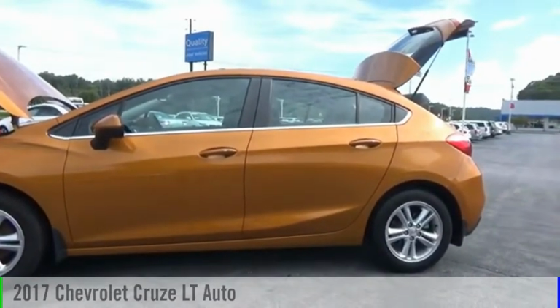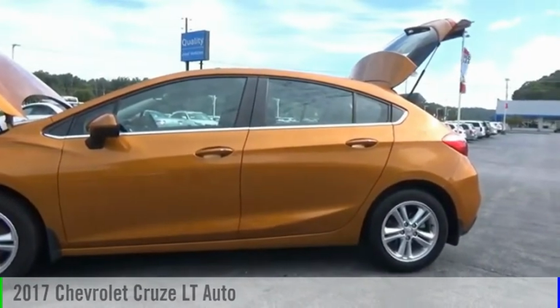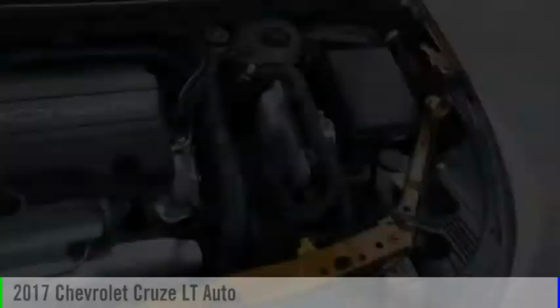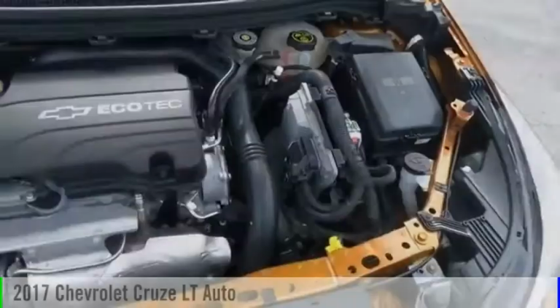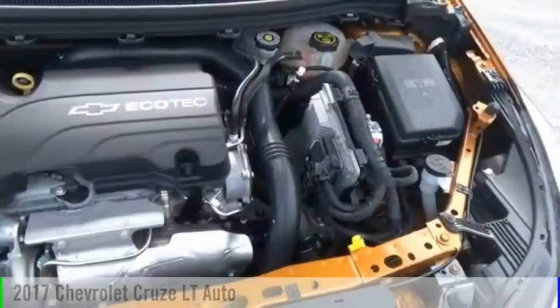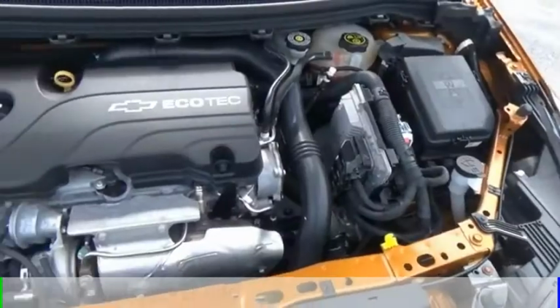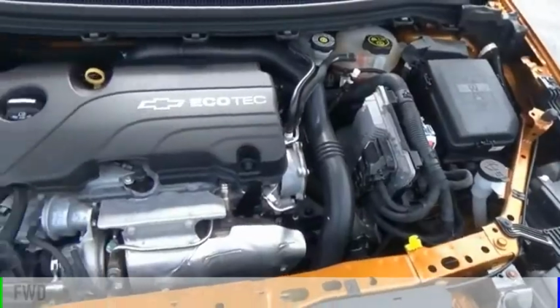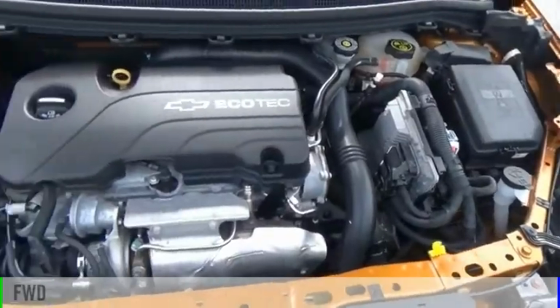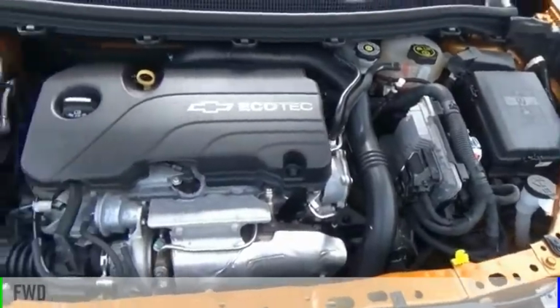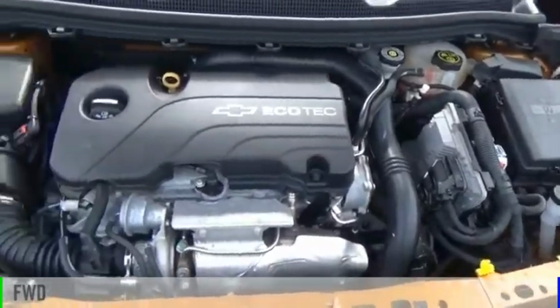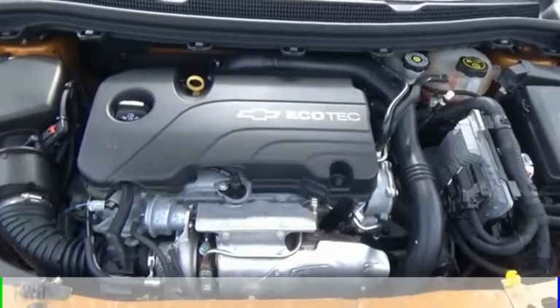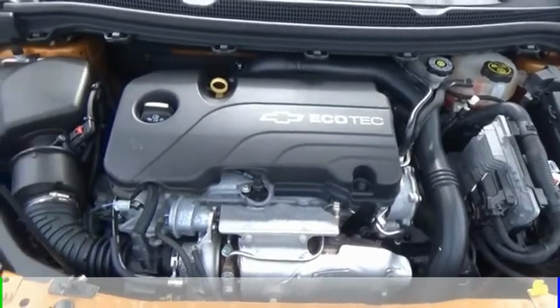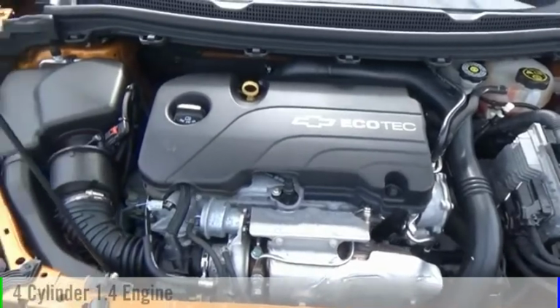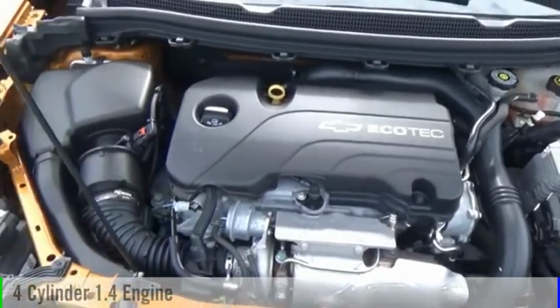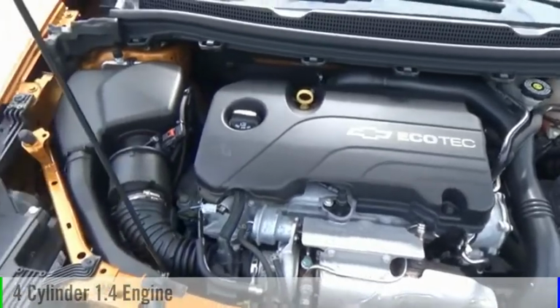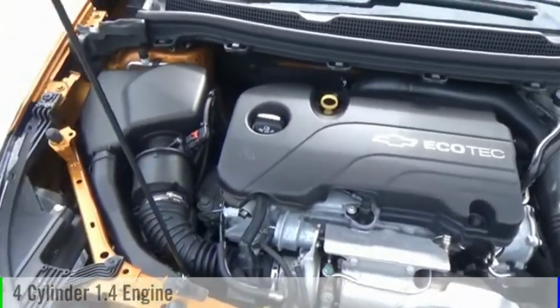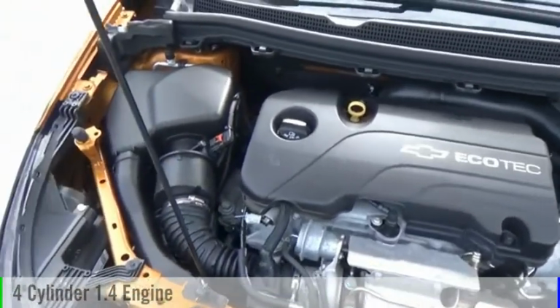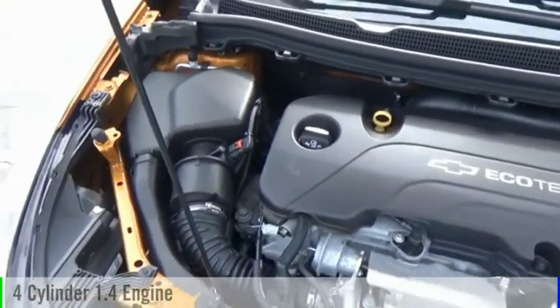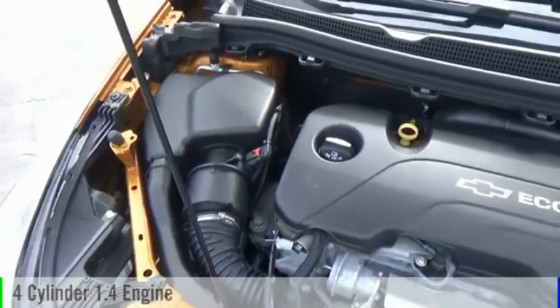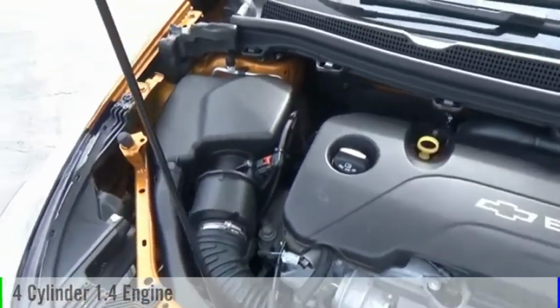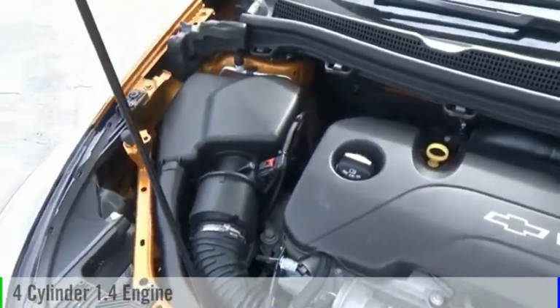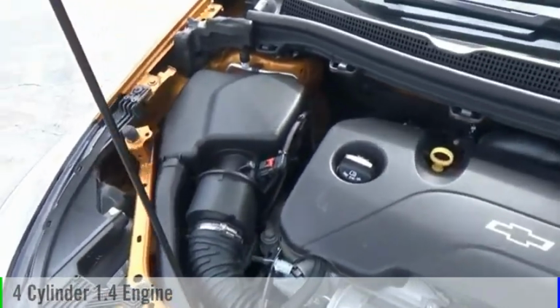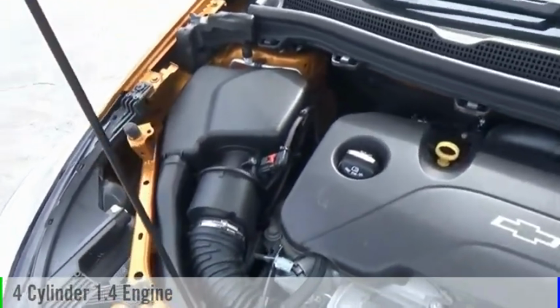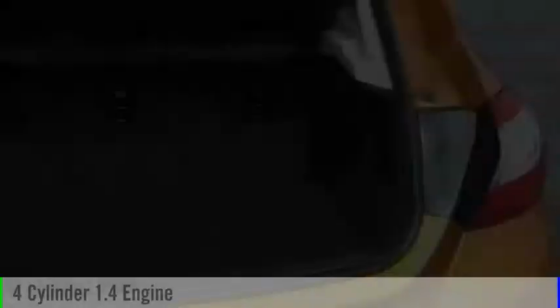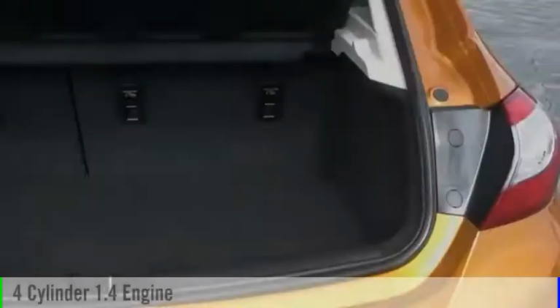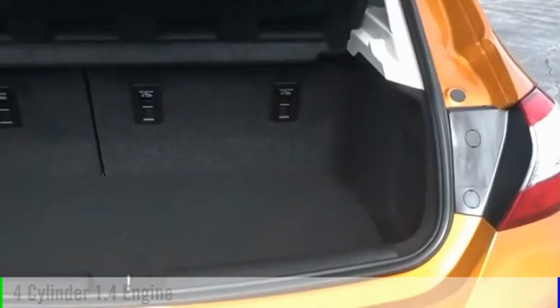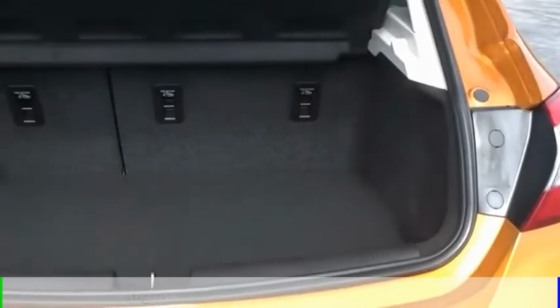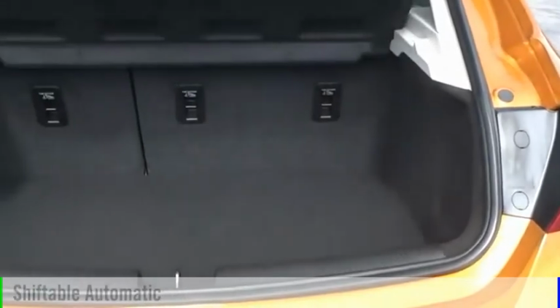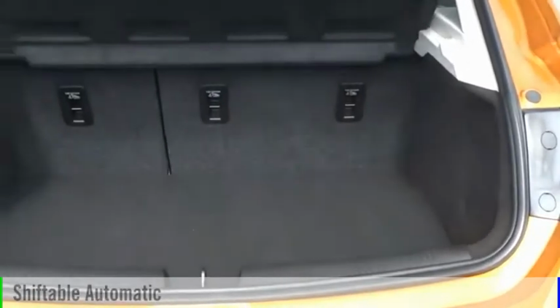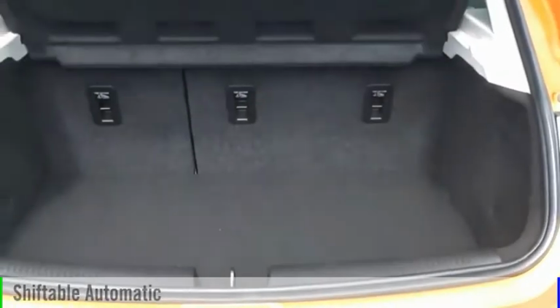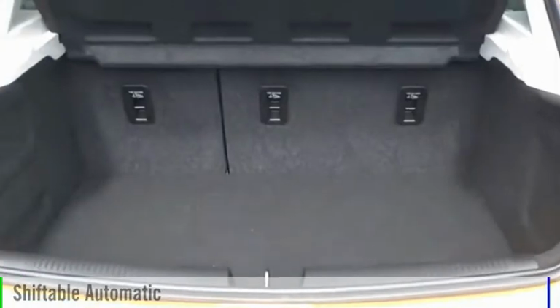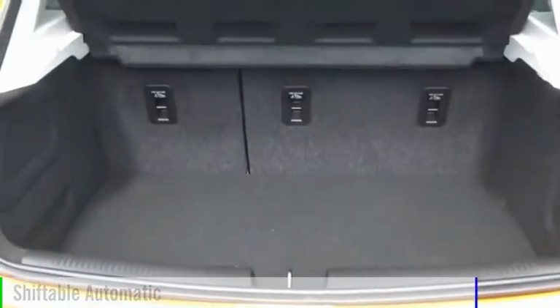This vehicle is powered by a front-wheel drive, four-cylinder, 1.4-liter engine, and comes with an automatic transmission.